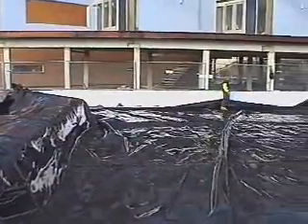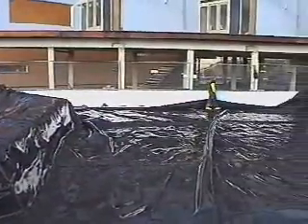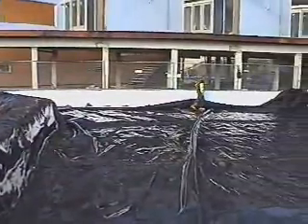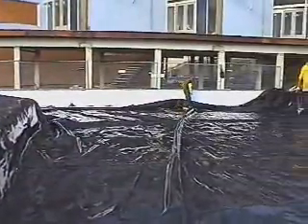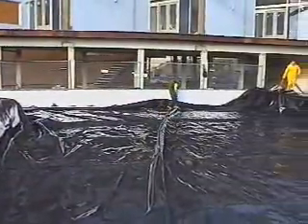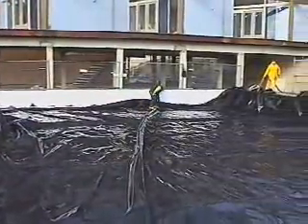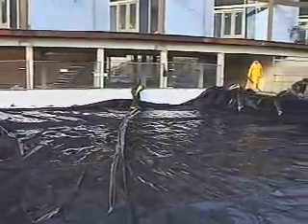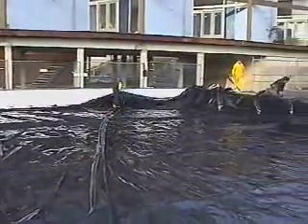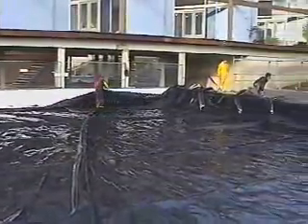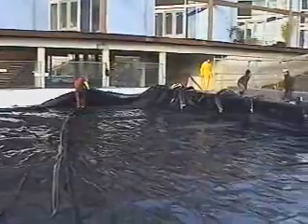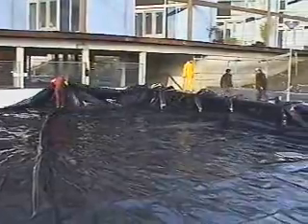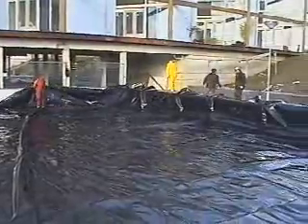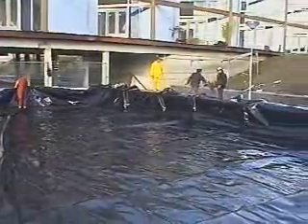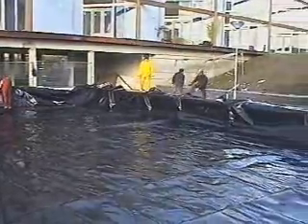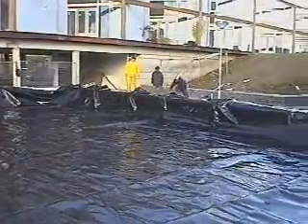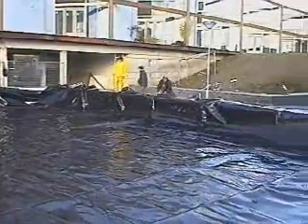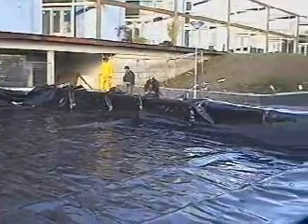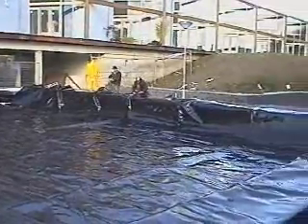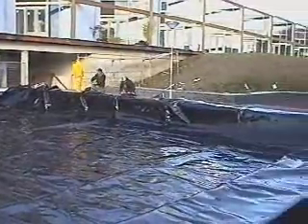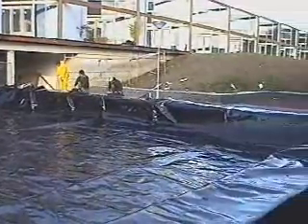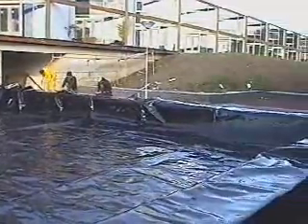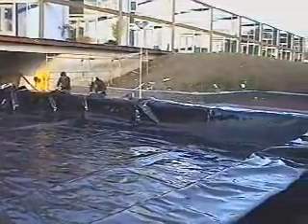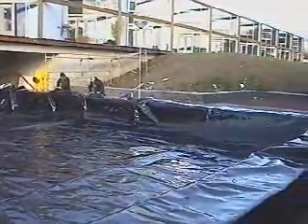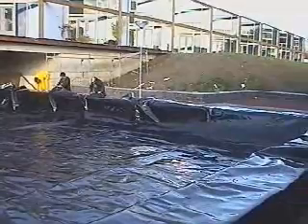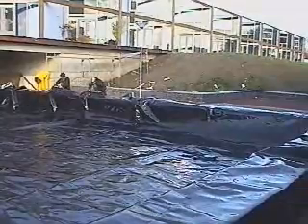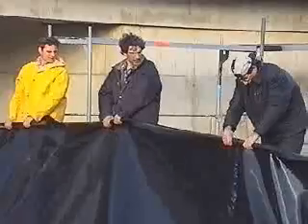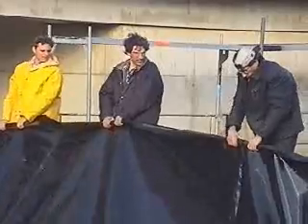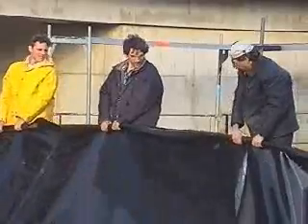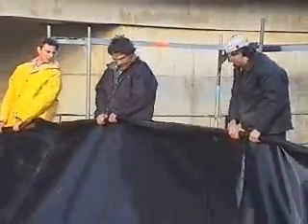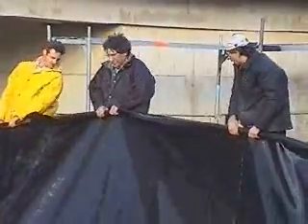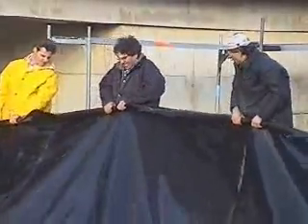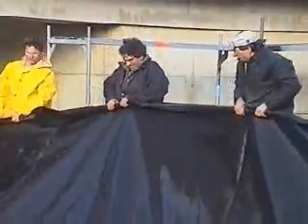Here we are watching the construction of a treatment system in a residential area, where the wetland also has a communal green function. First, a watertight layer is laid.